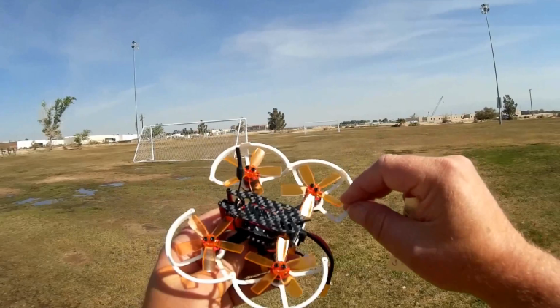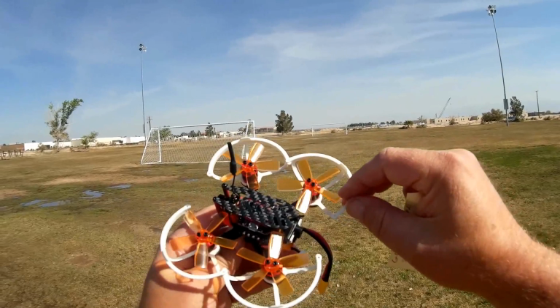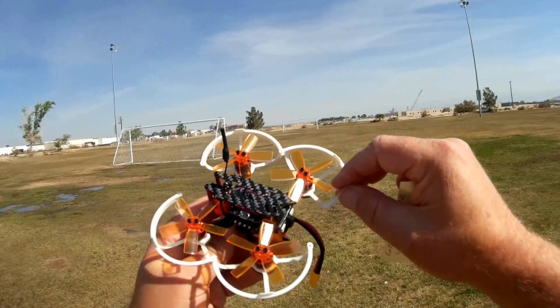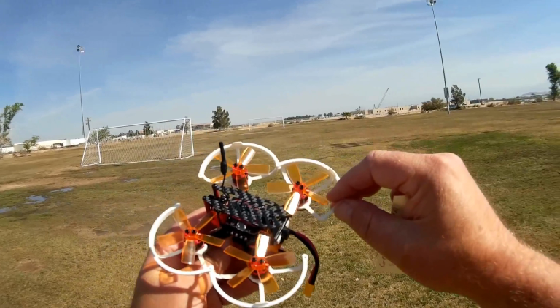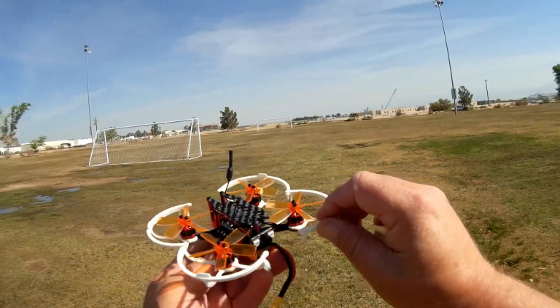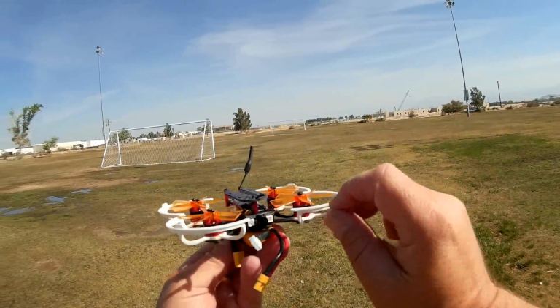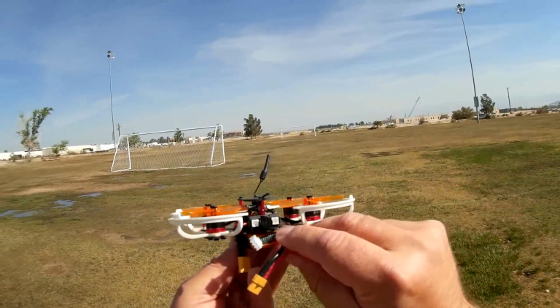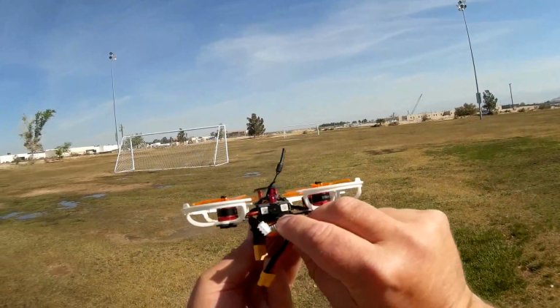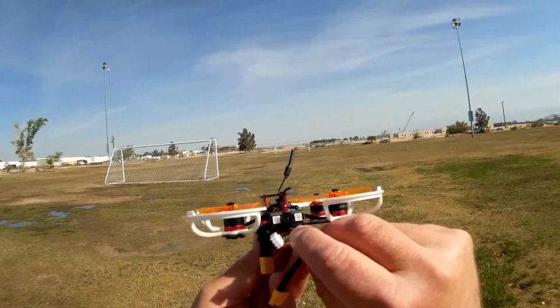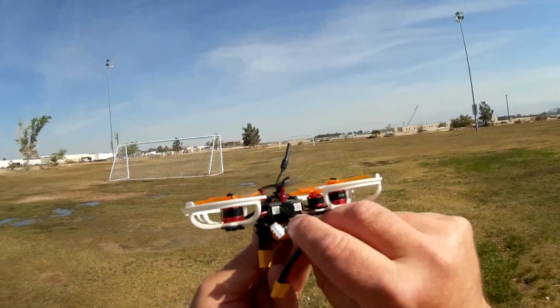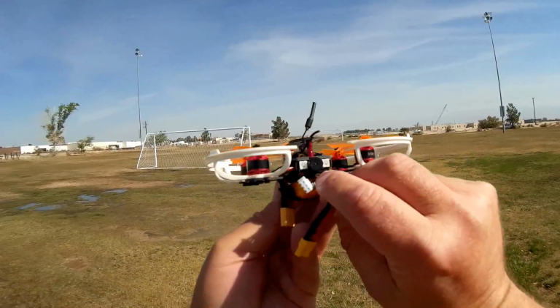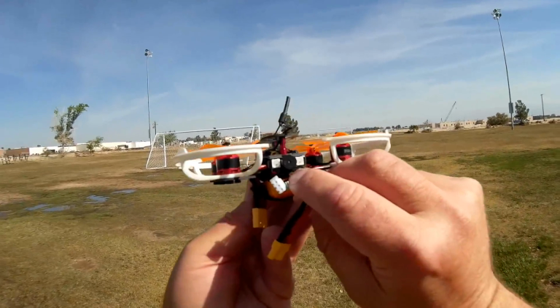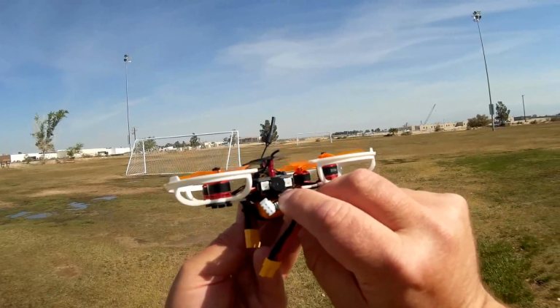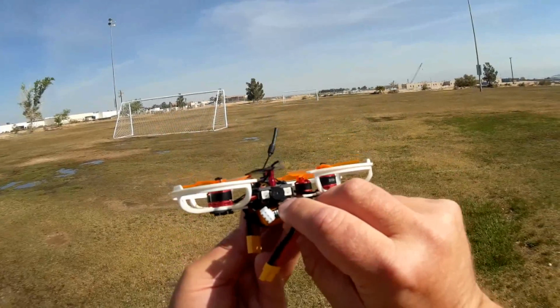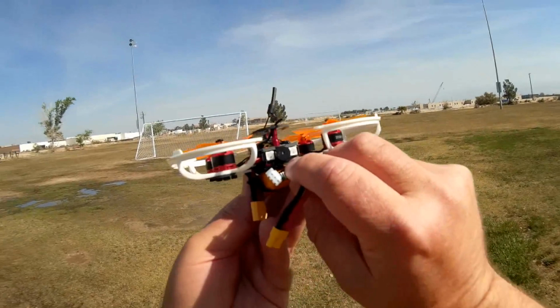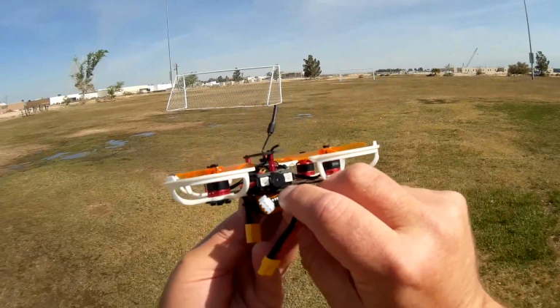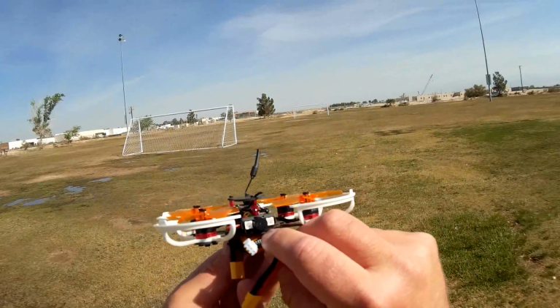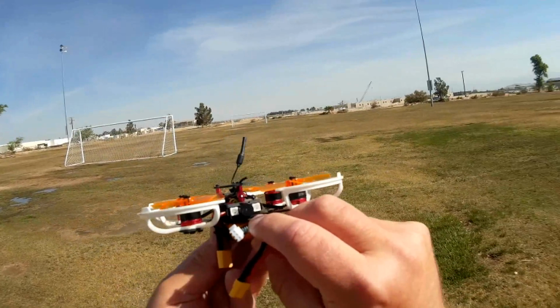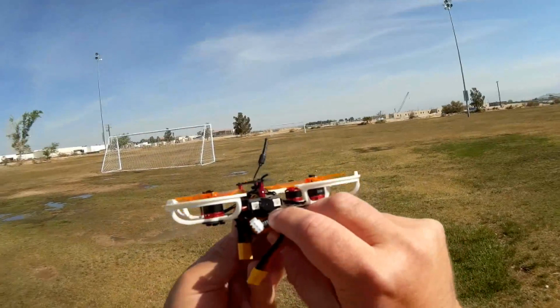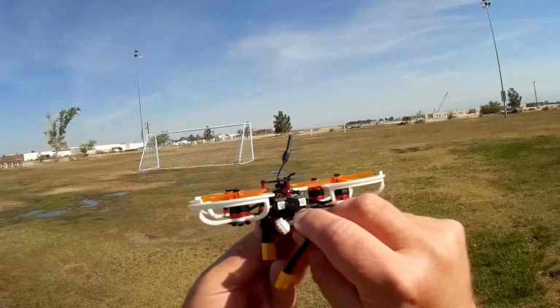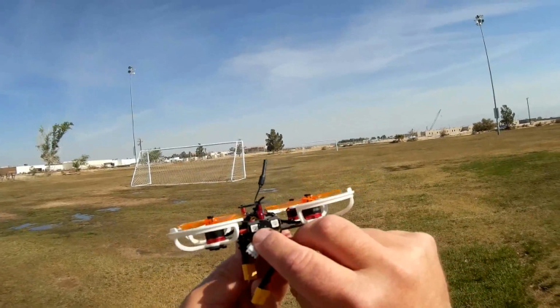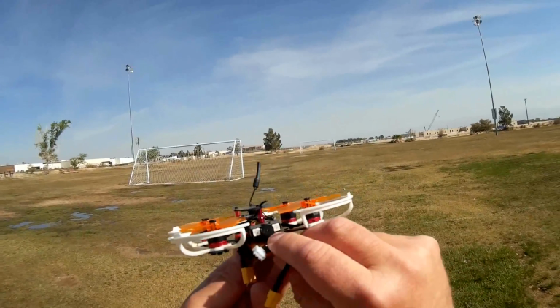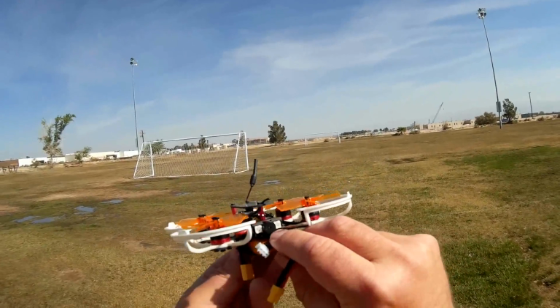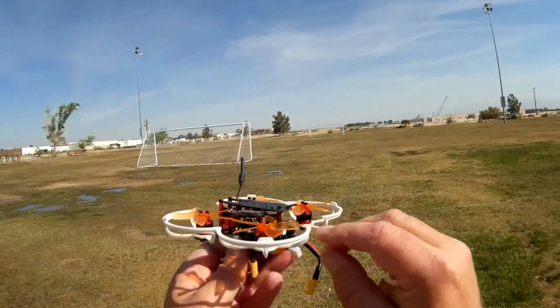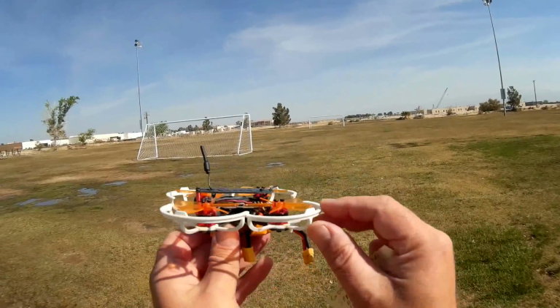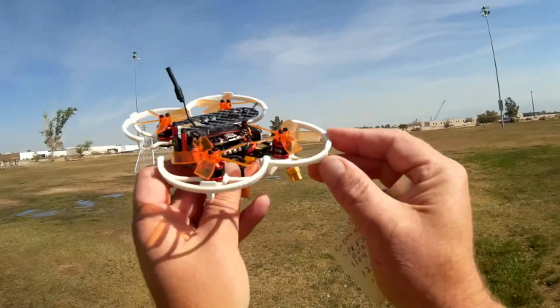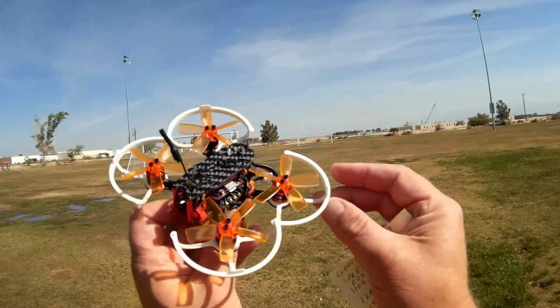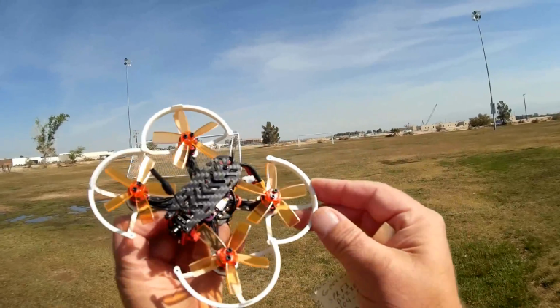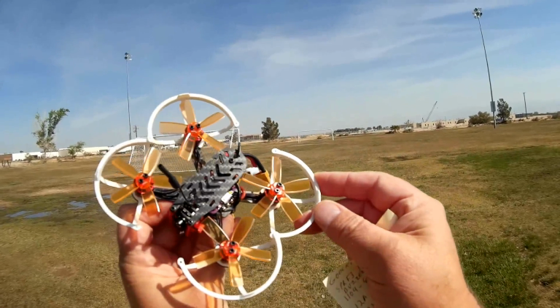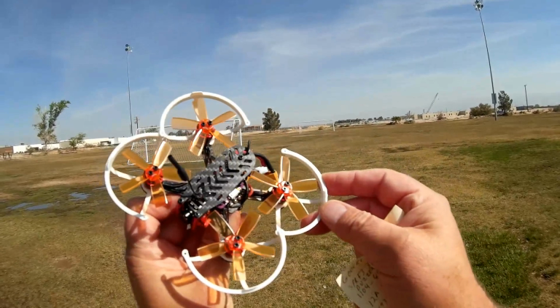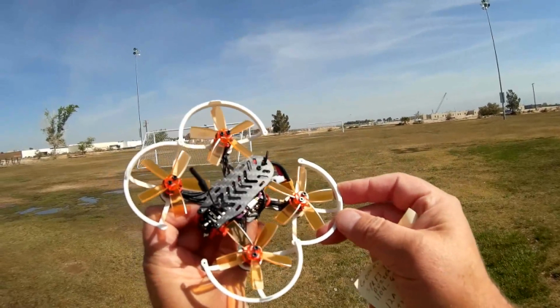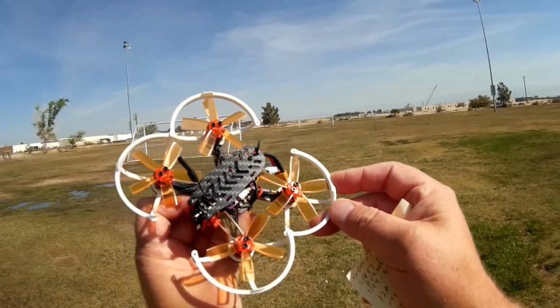I'm really curious to see how much lift these perform. It comes with a beeper — I love beepers, folks. These are very important to warn you about low battery voltage, and it has that. And LEDs on the back, and also prop guards installed, so if you want to fly indoors.